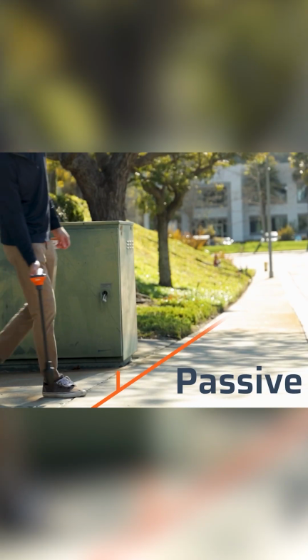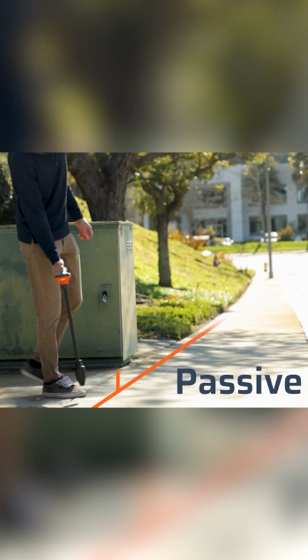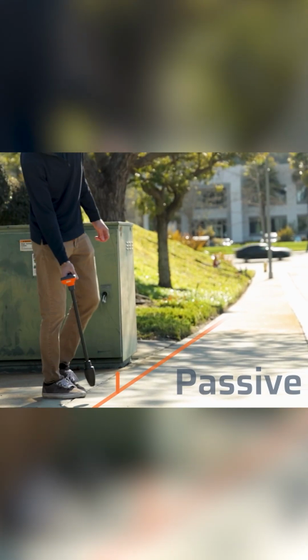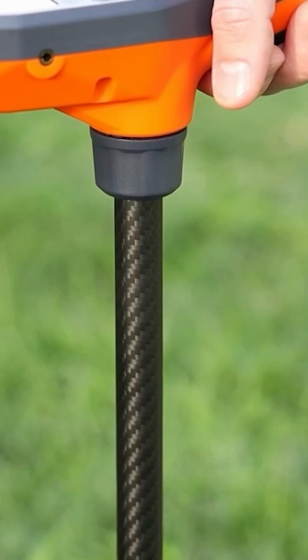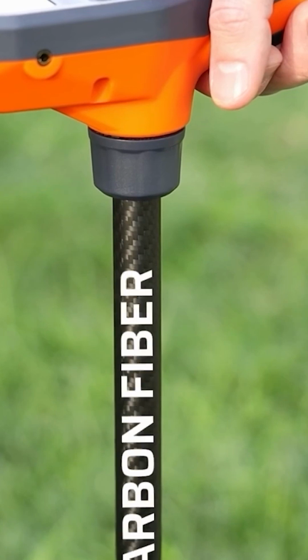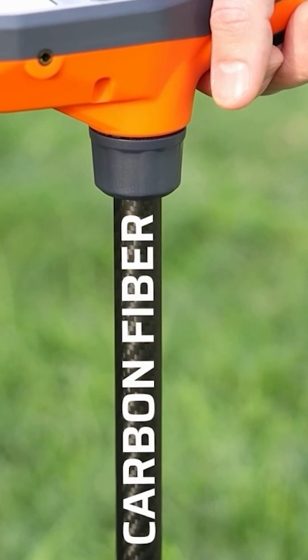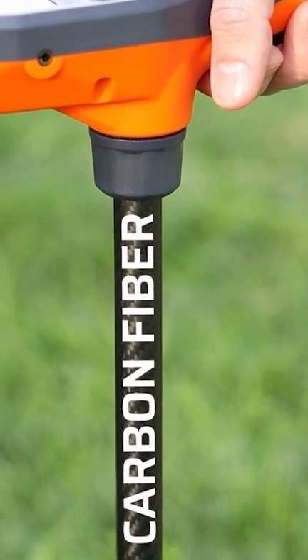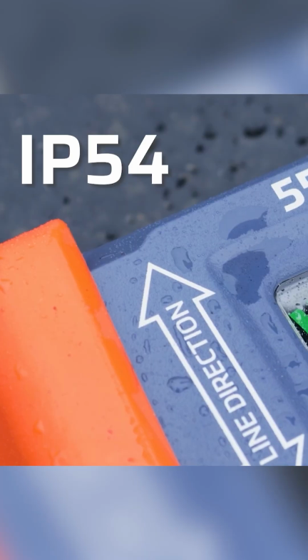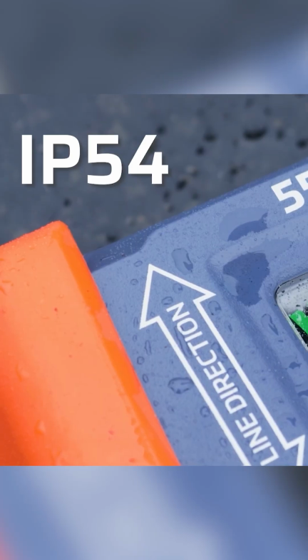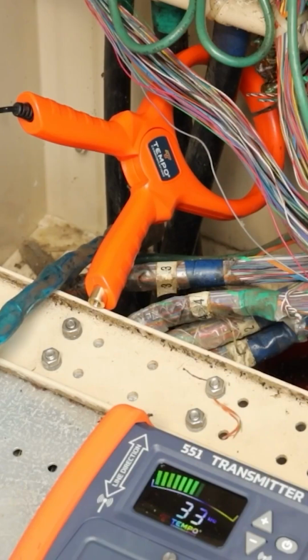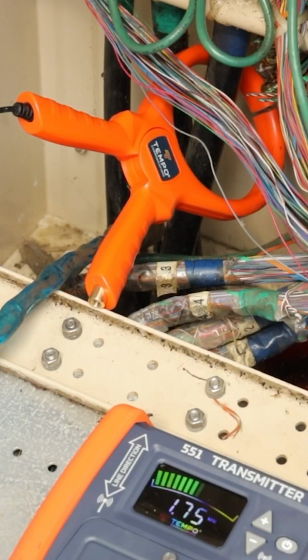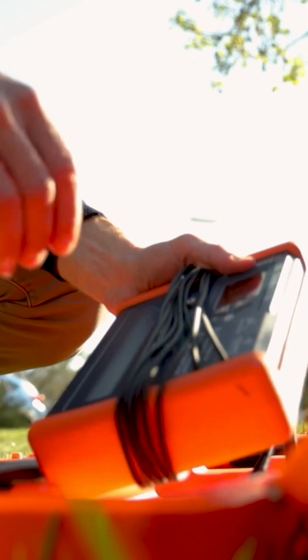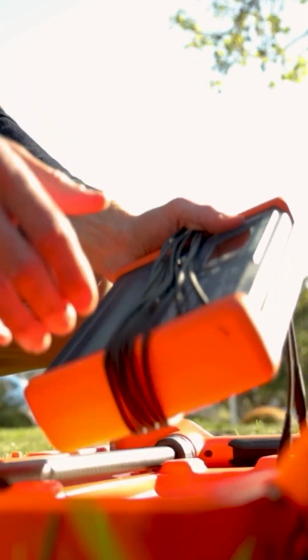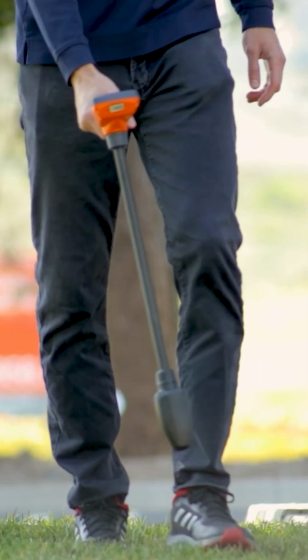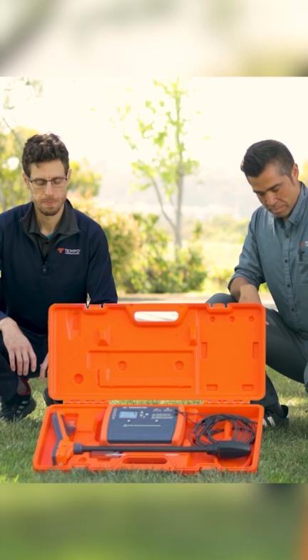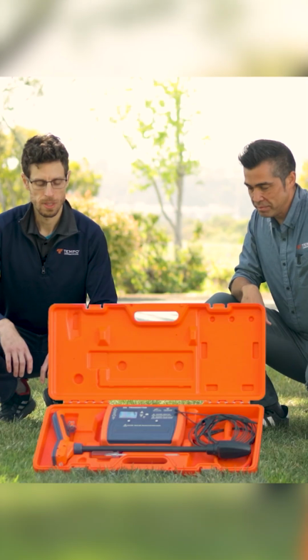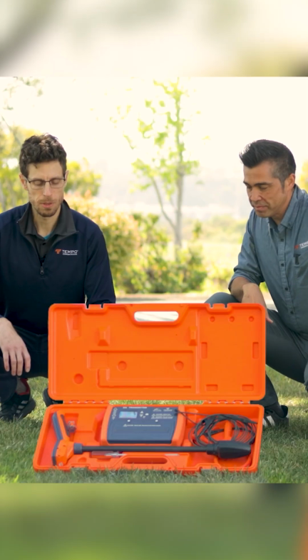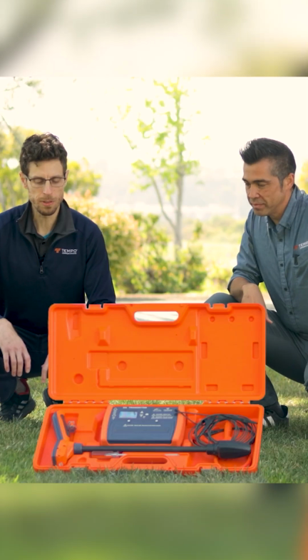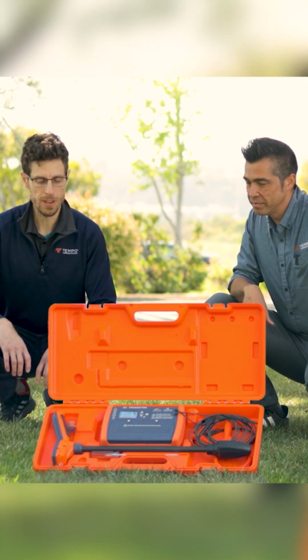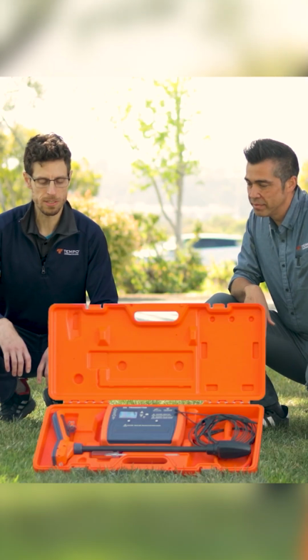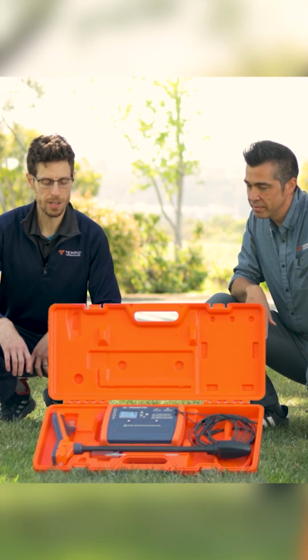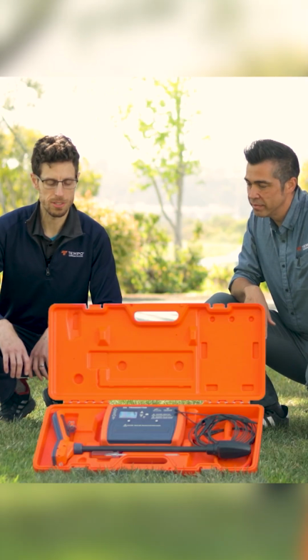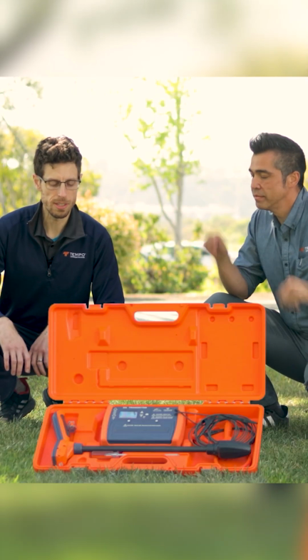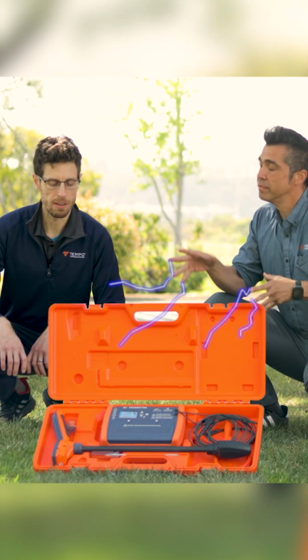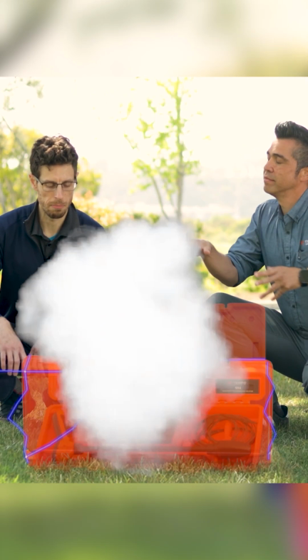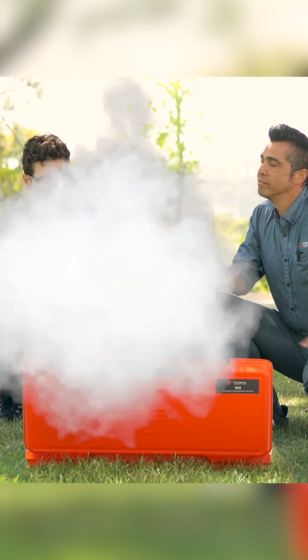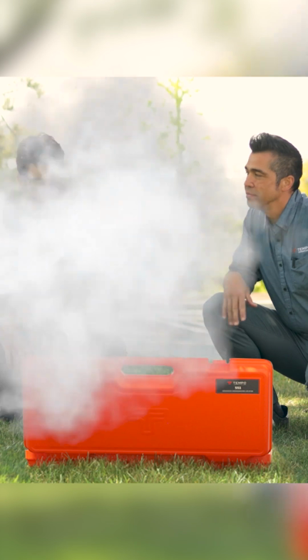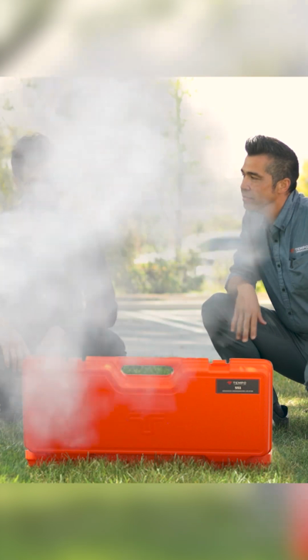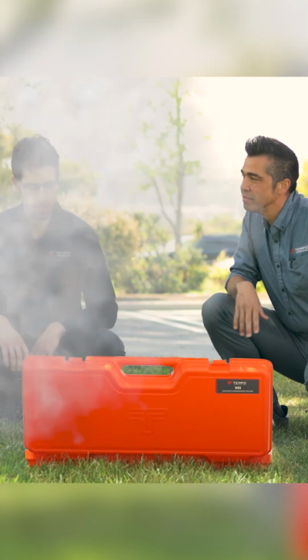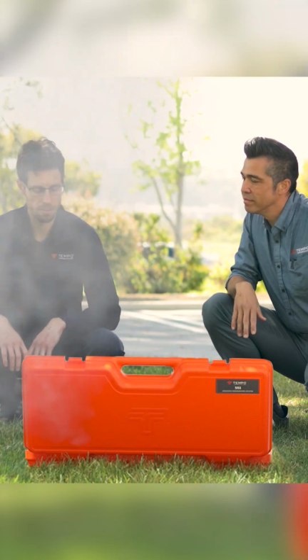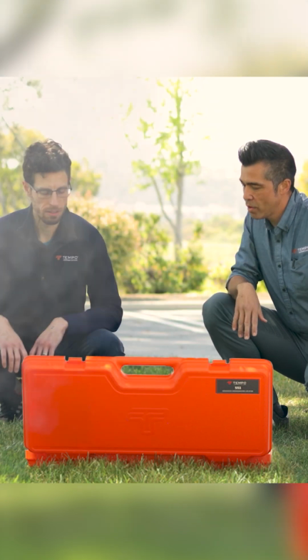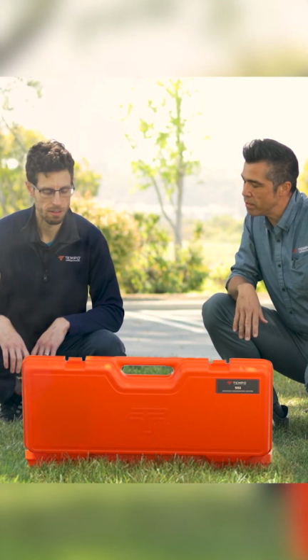Honestly, there are so many awesome features we can't even fit them all into 60 seconds. It'd be cool if it was facing us so we could actually see it. Thank you. You're welcome.